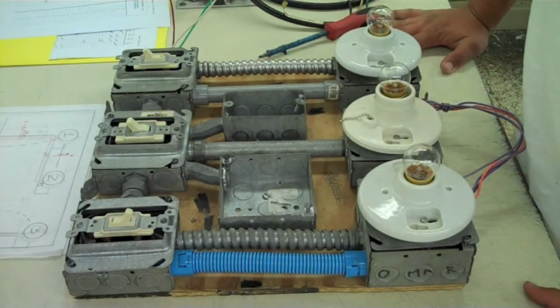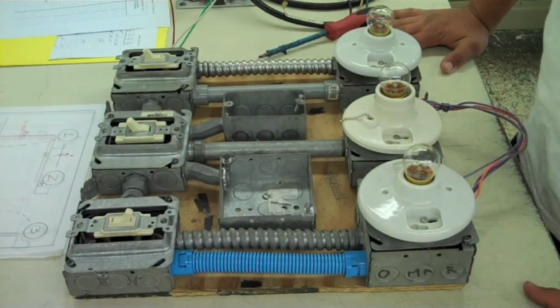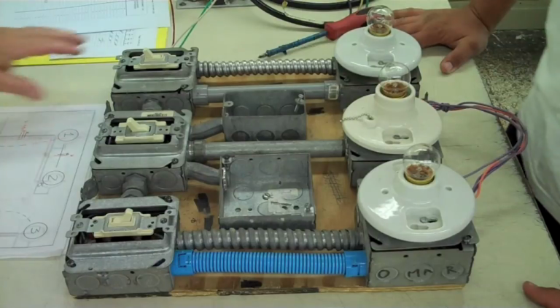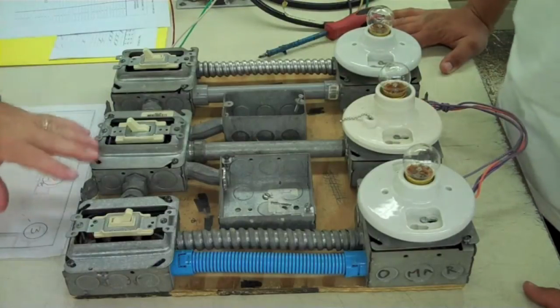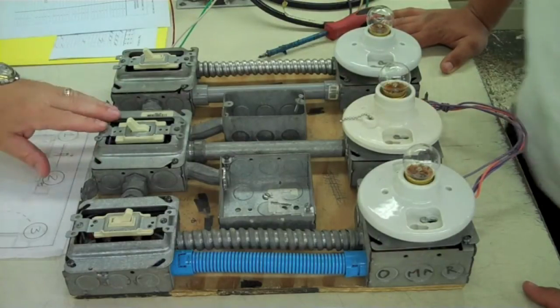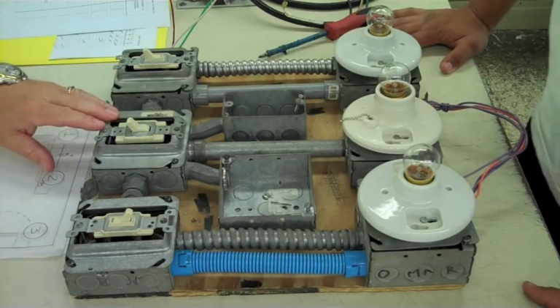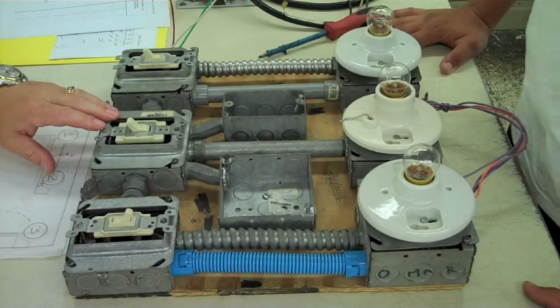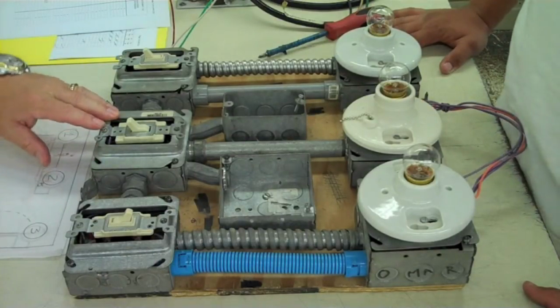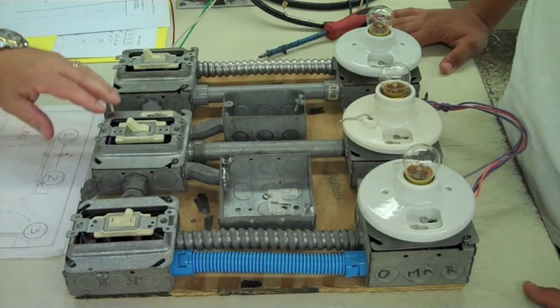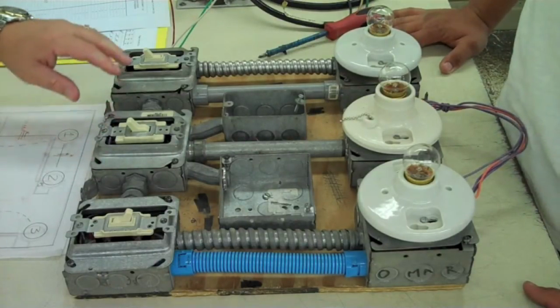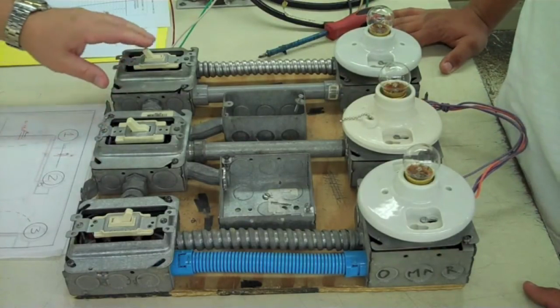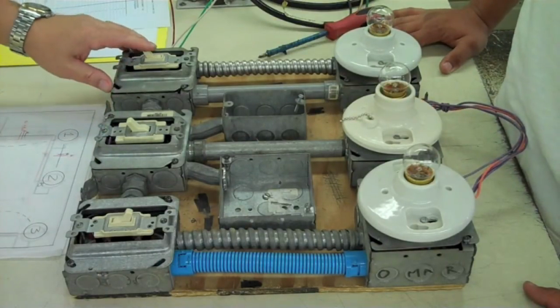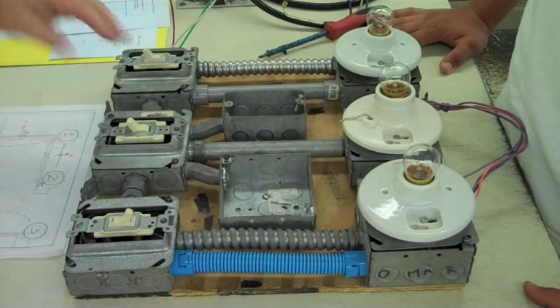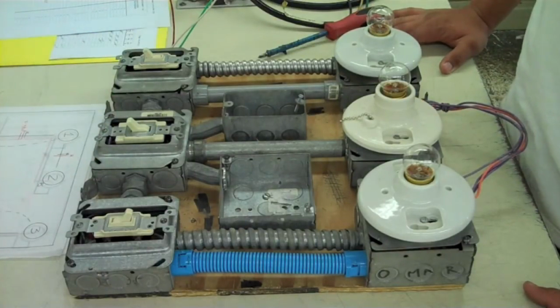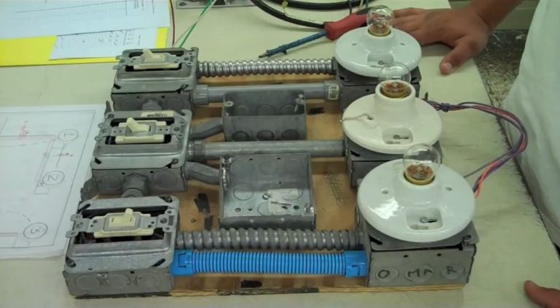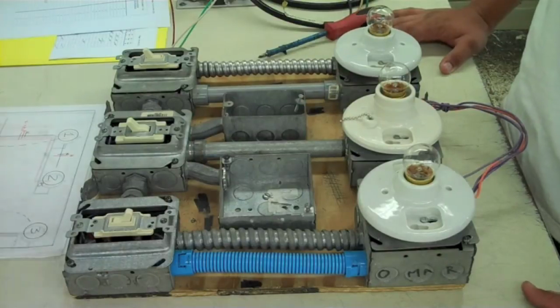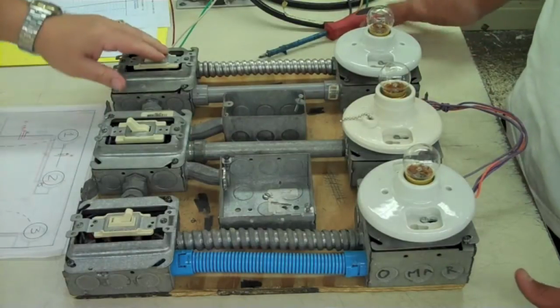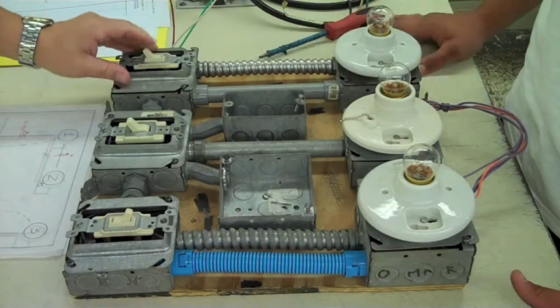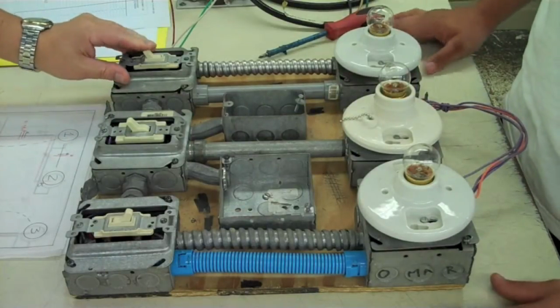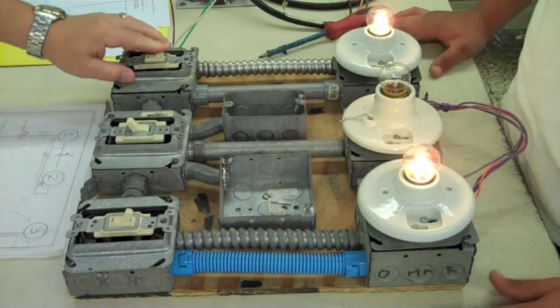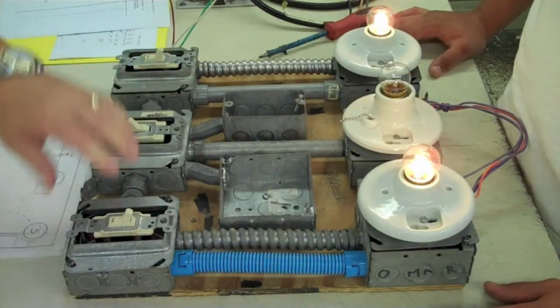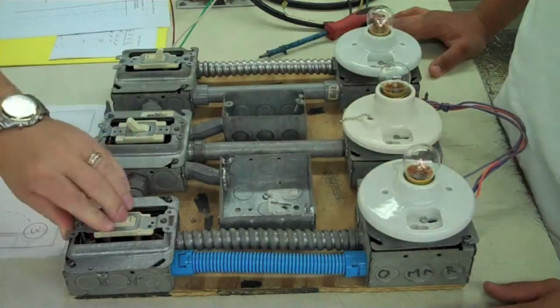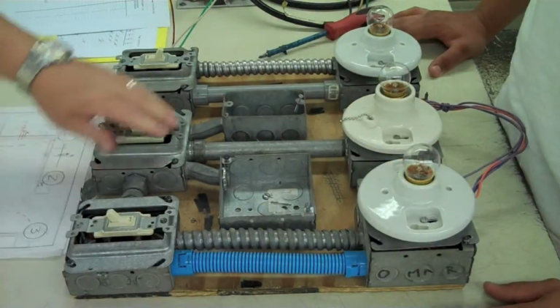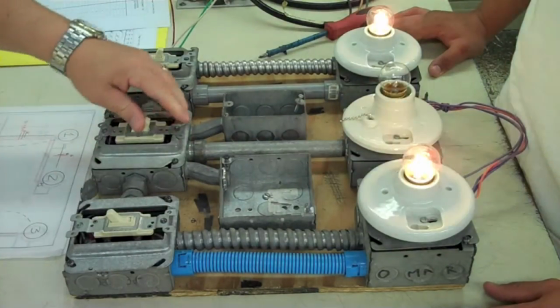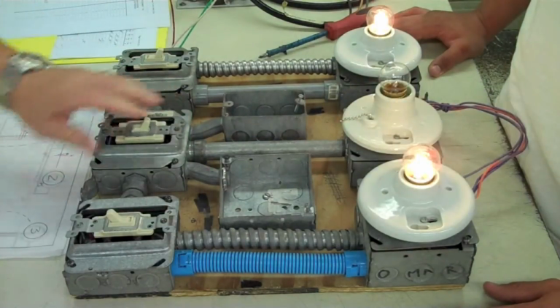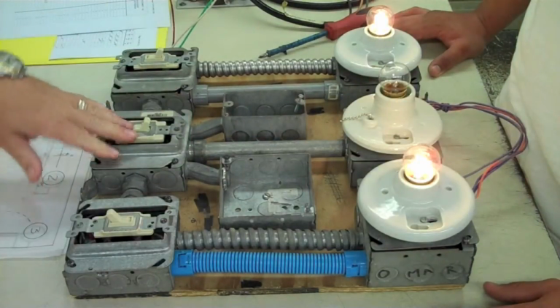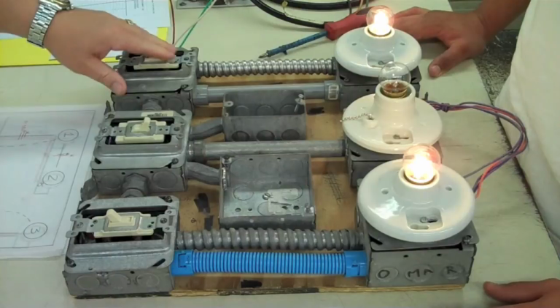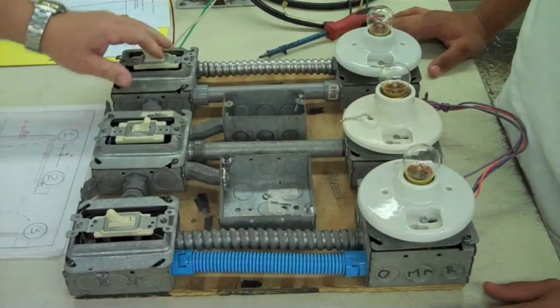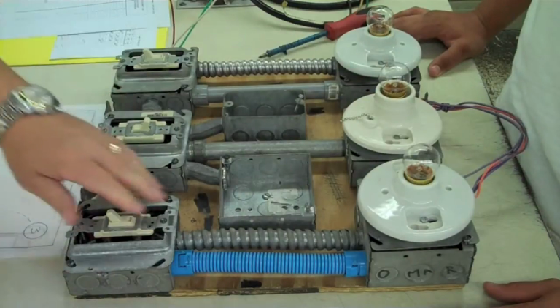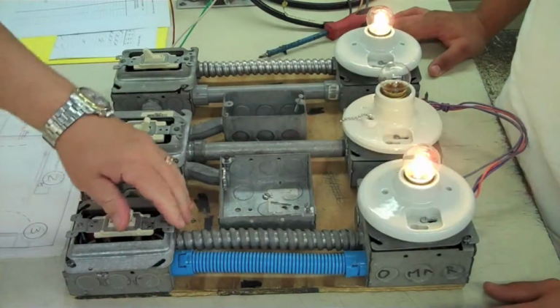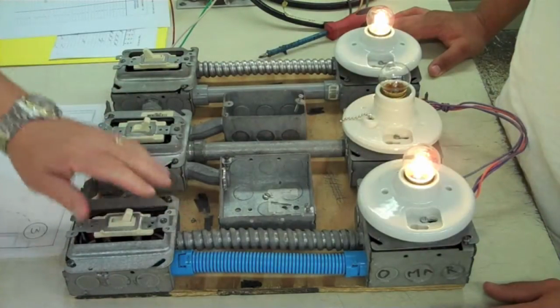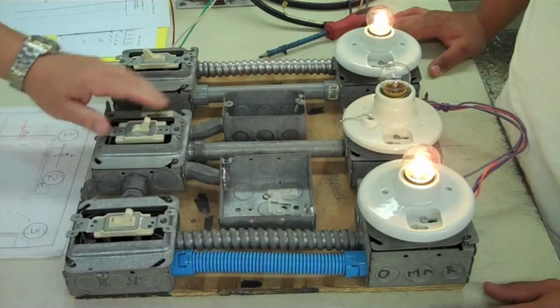Okay, Leo, what type of switching do we have here? Standard four-way. And what does it operate? Light pictures one and three. How many four-ways can I put between two three-ways? As many as you want.